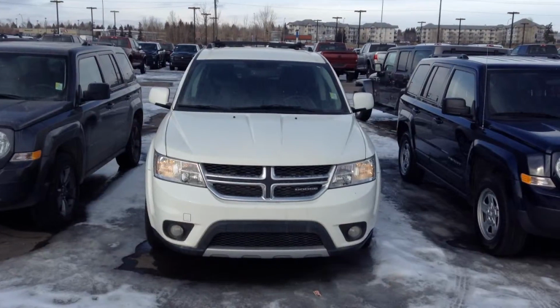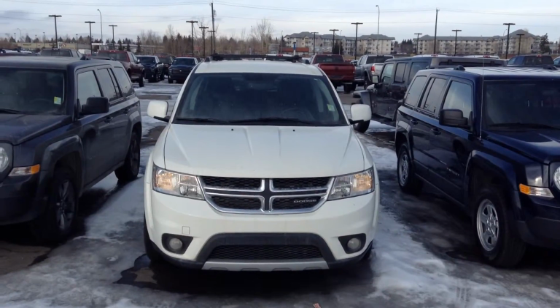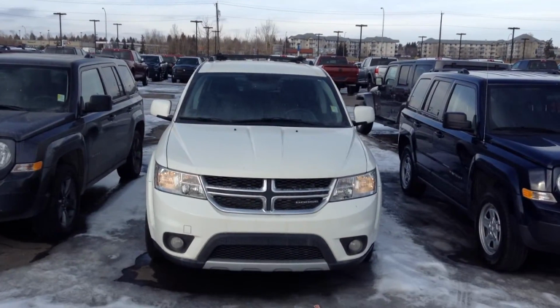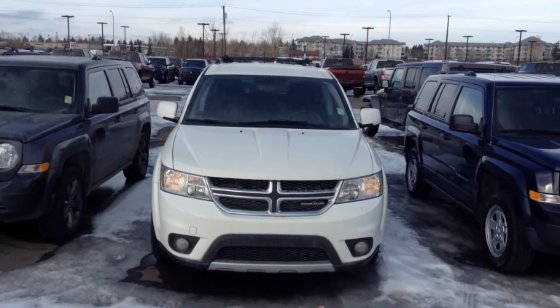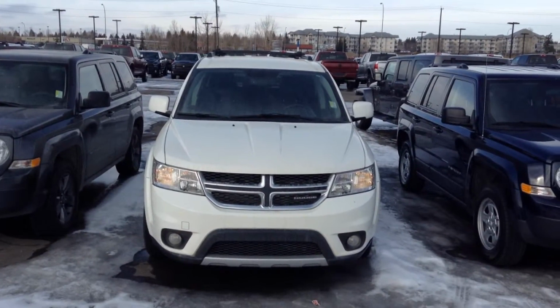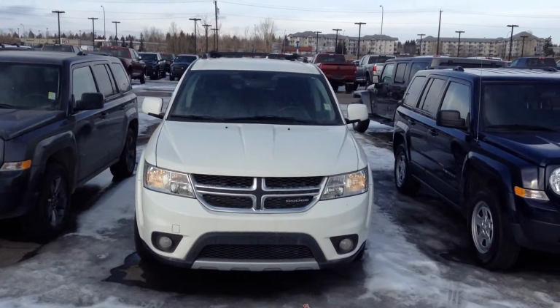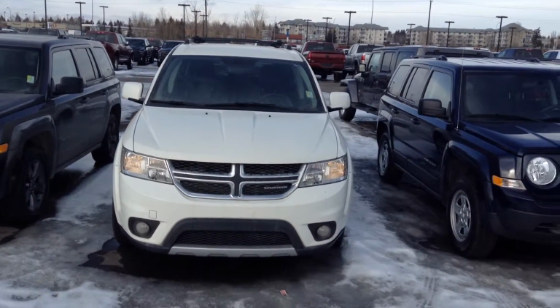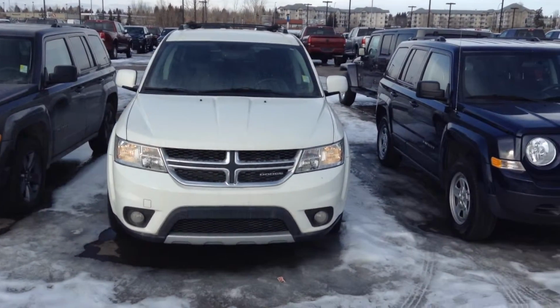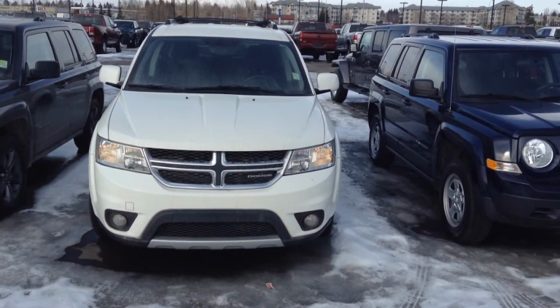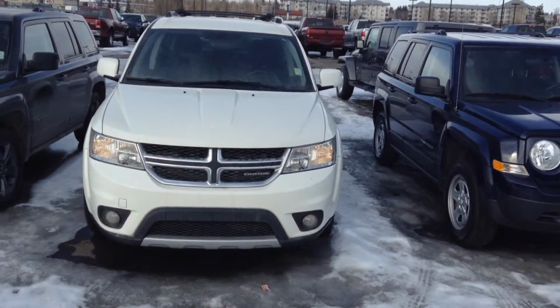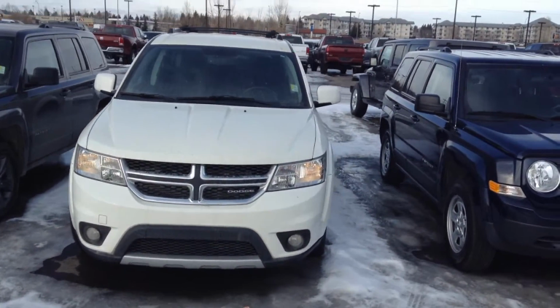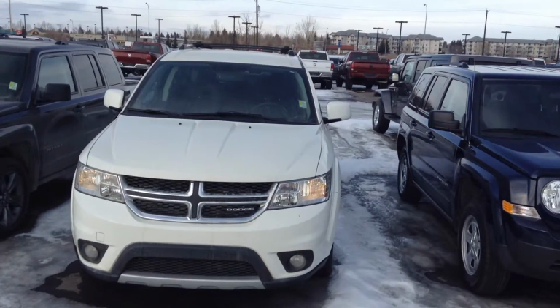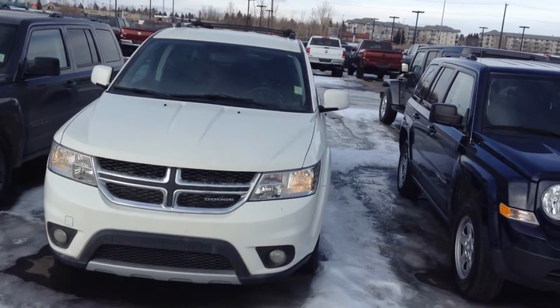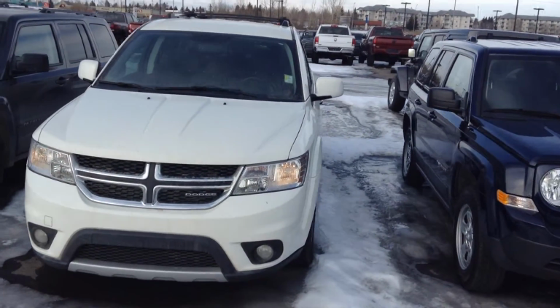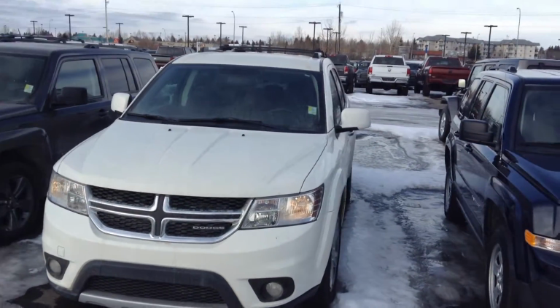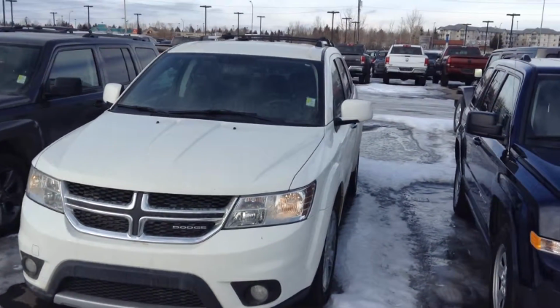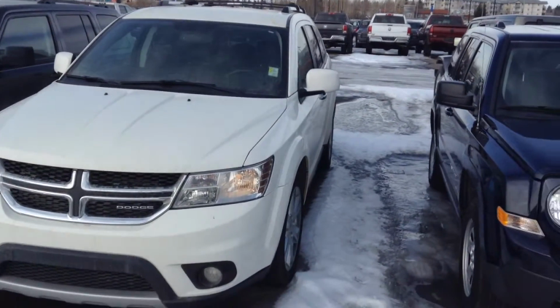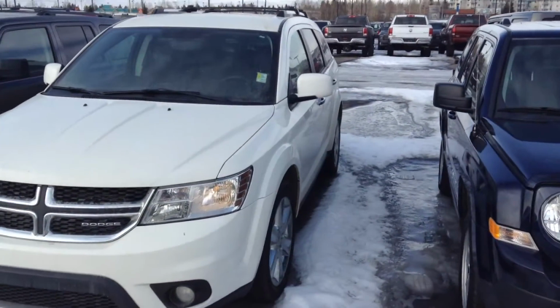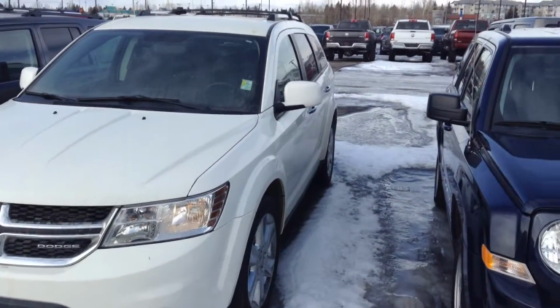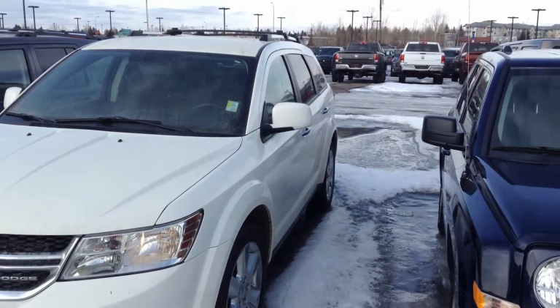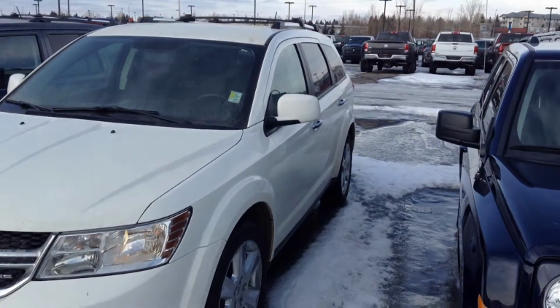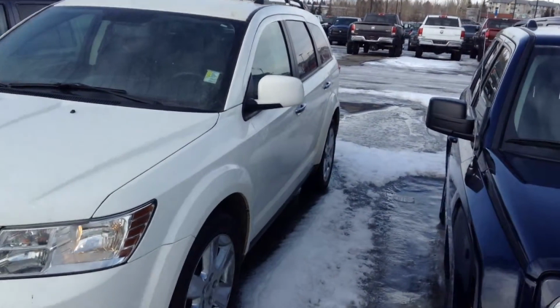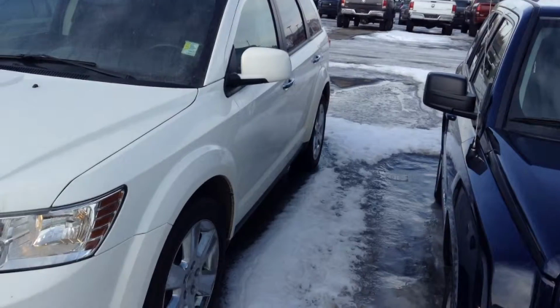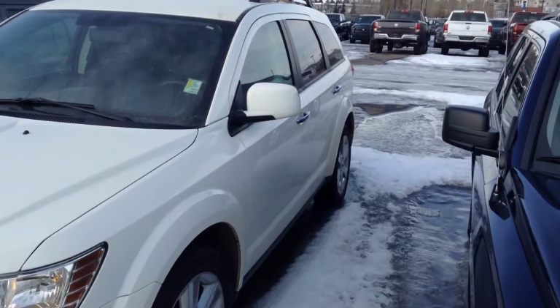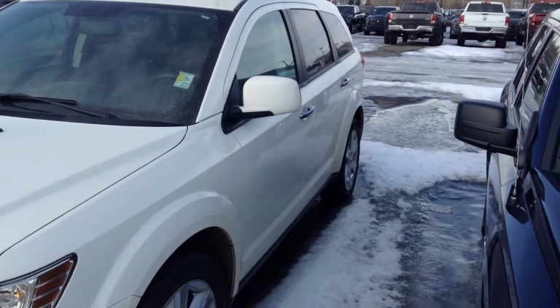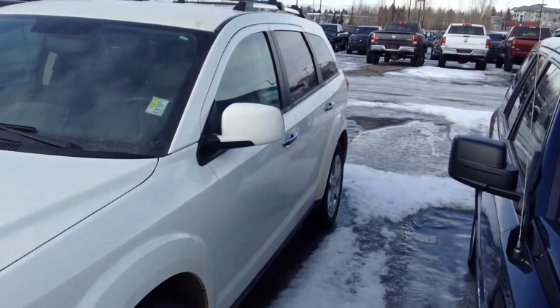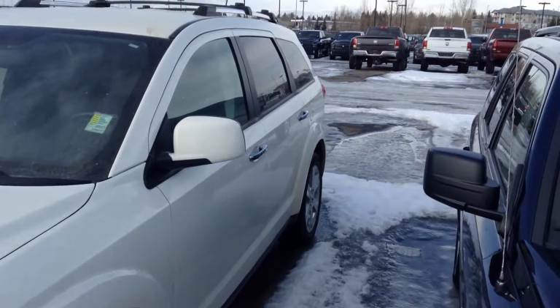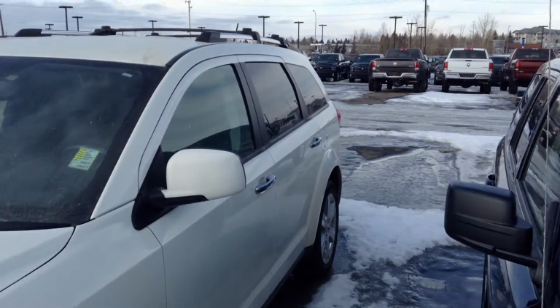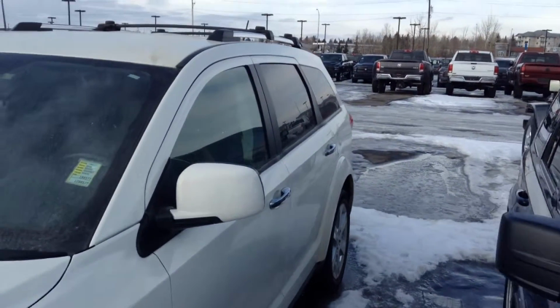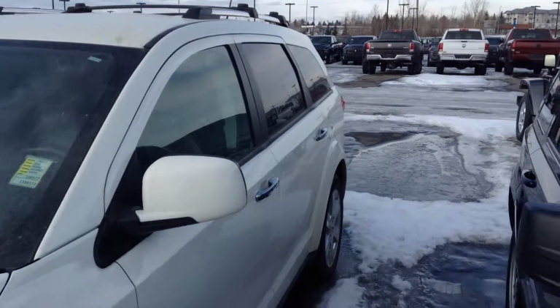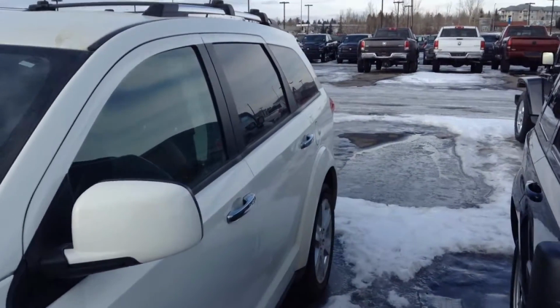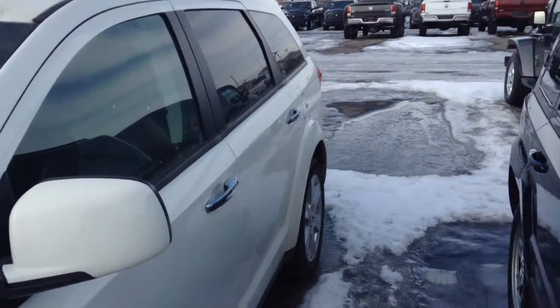Hey Art, this is James here from Lendendary Dodge. I just wanted to take a minute here to send you out a video of one of the white Journeys that we have on our lot here for you. I'm going to do a walk around to the outside, show you the conditions, show you the inside, some of the options and the features, and you can tell me what you like, what you don't, and we'll go from there.